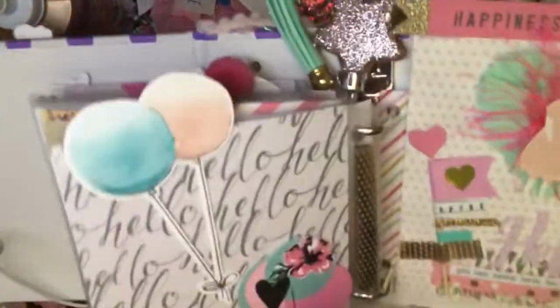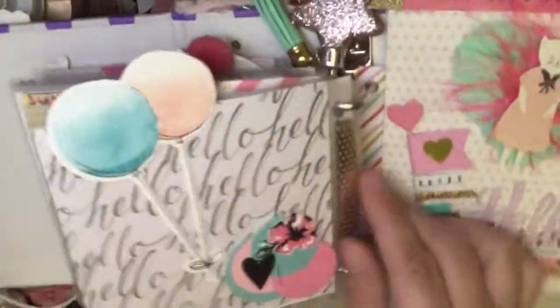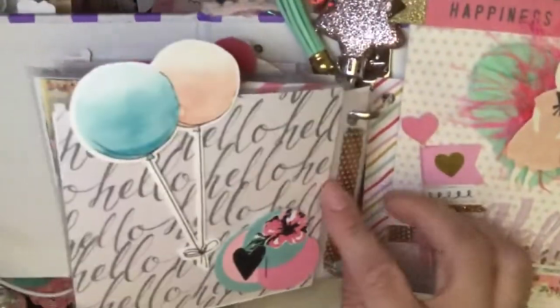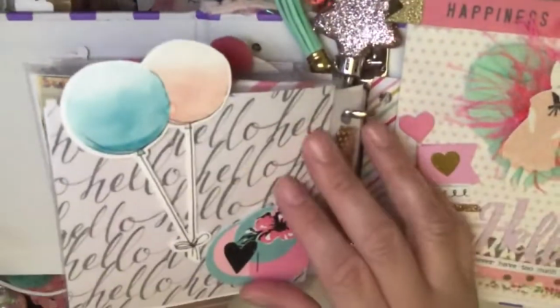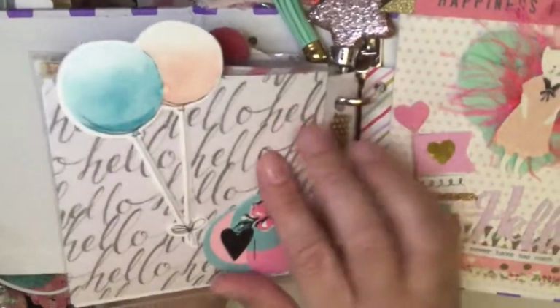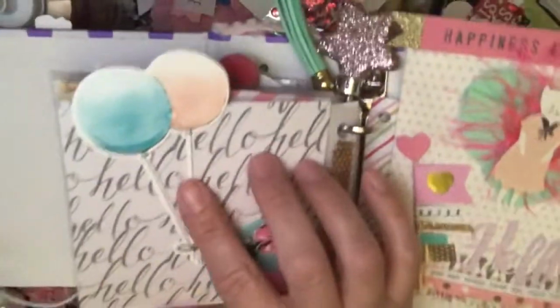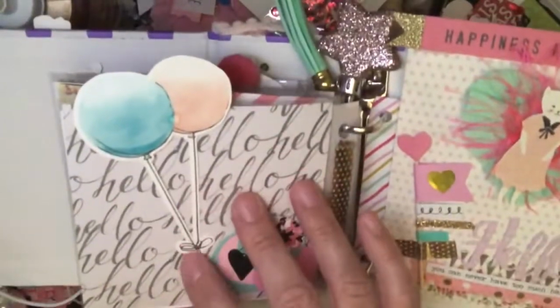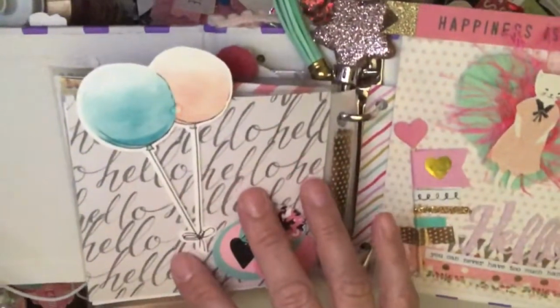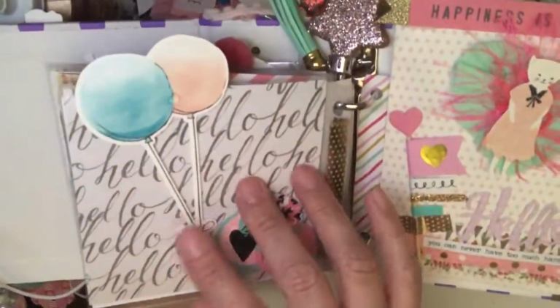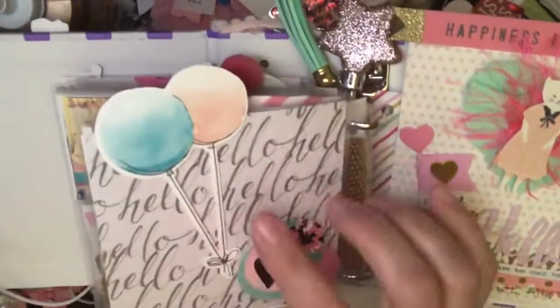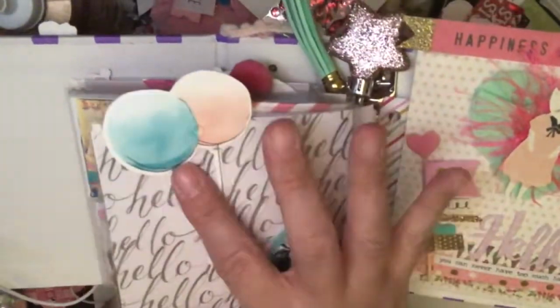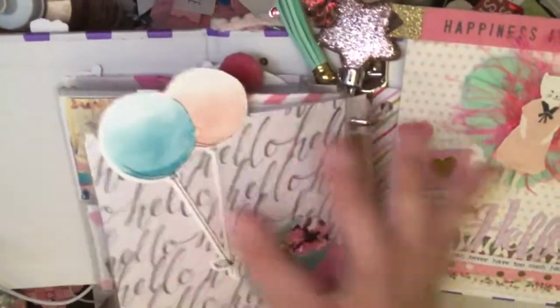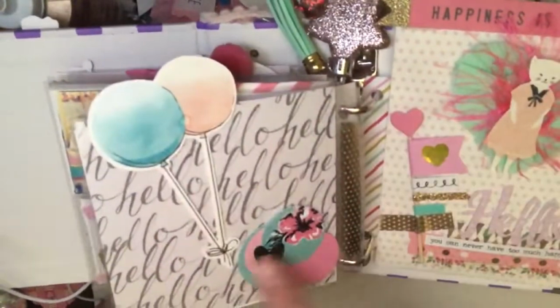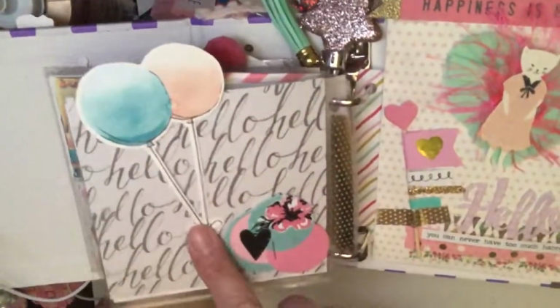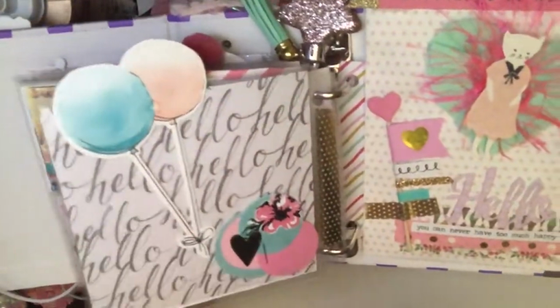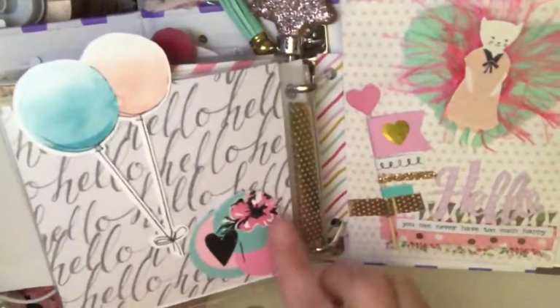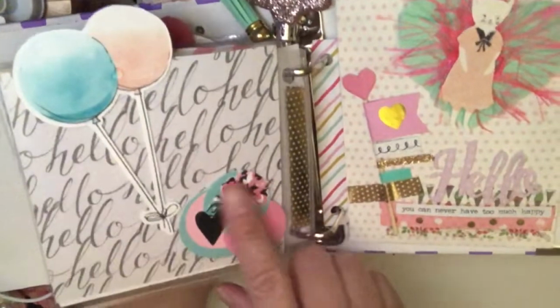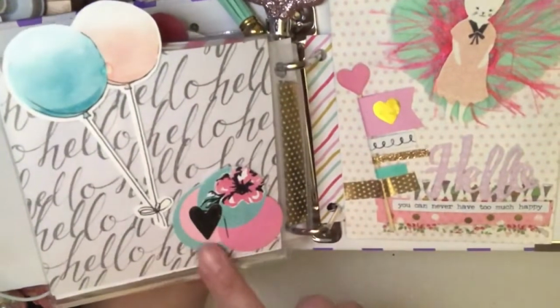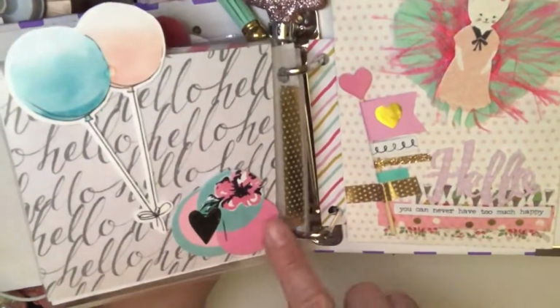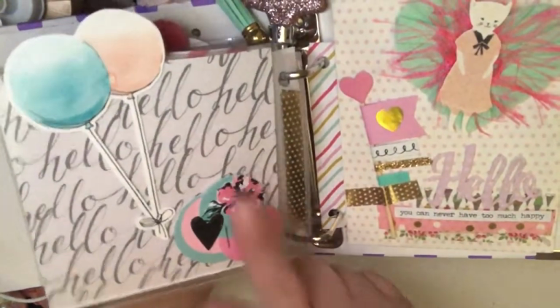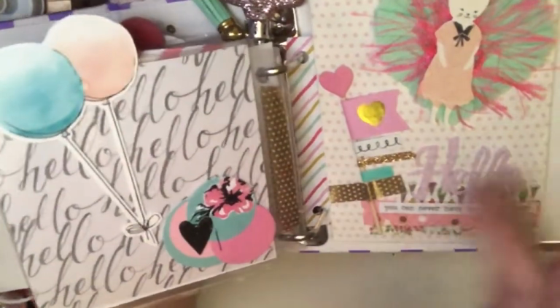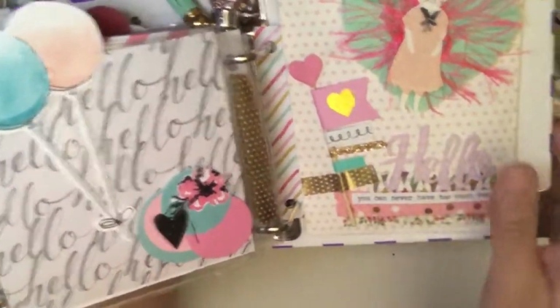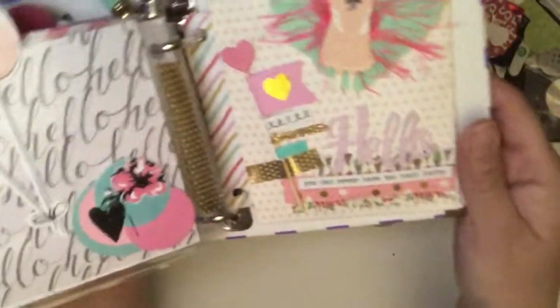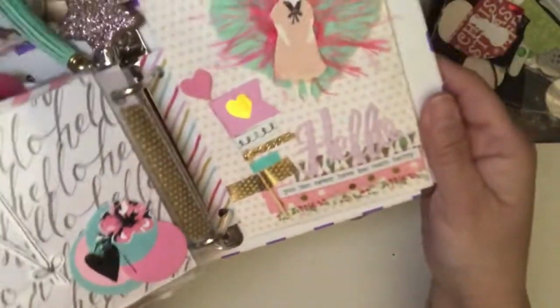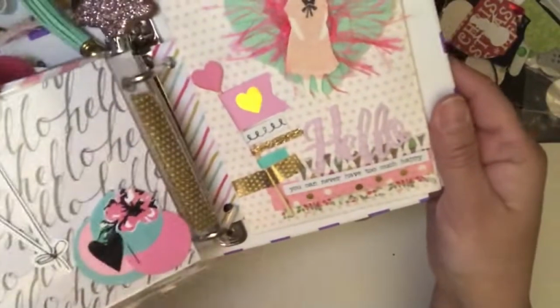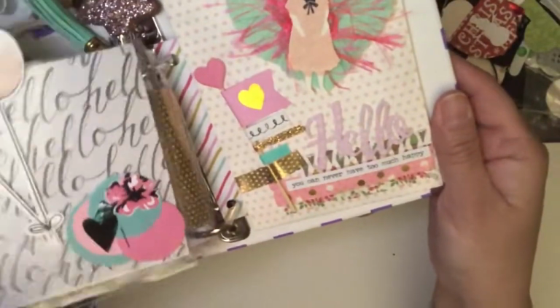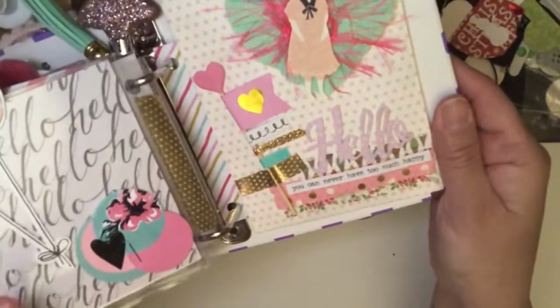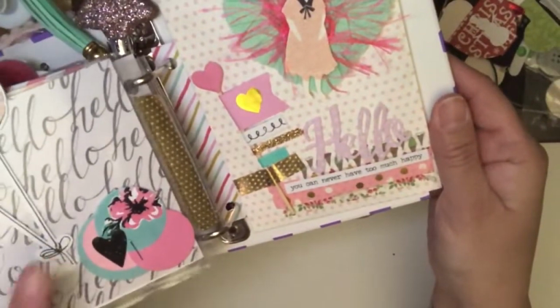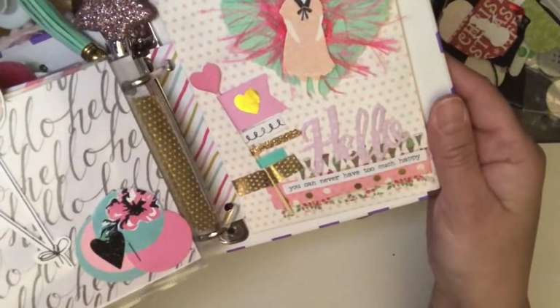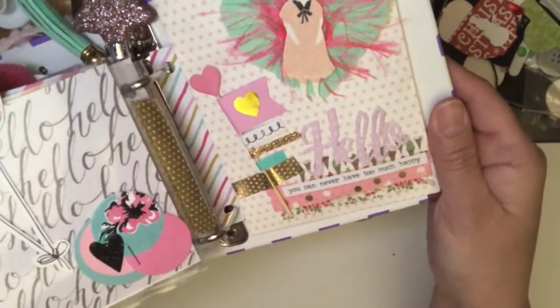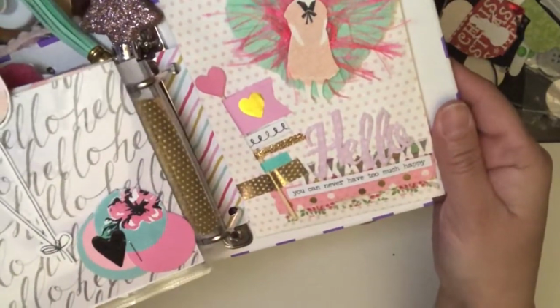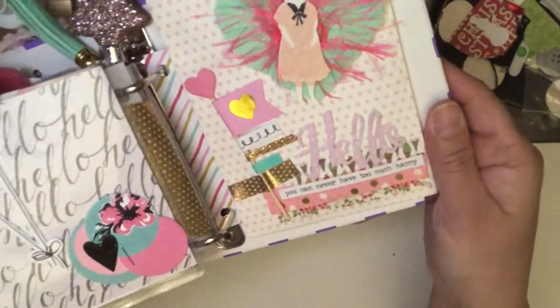This page right here is just a 'hello' and some balloons that came with the ephemera. And then I made this little piece out of some random pieces — I thought it was really pretty and I wanted to add some color to correspond with the balloons.